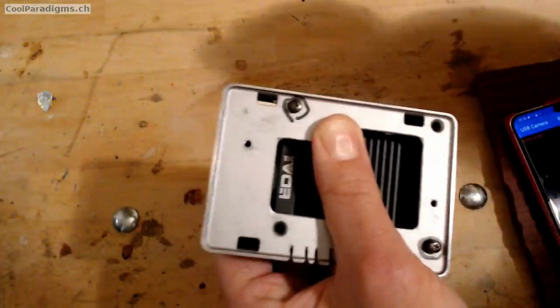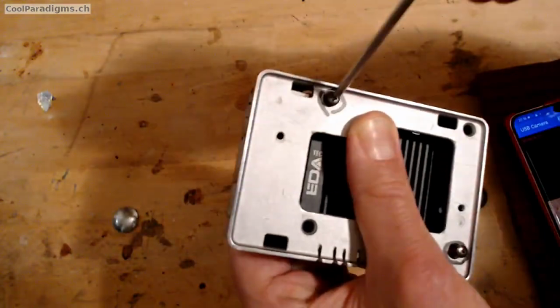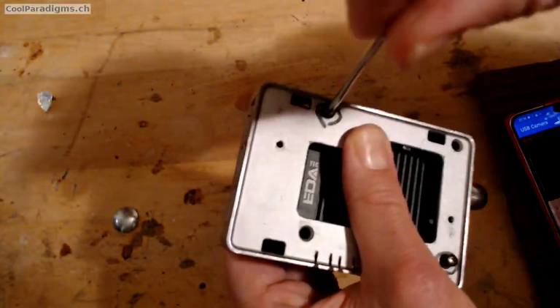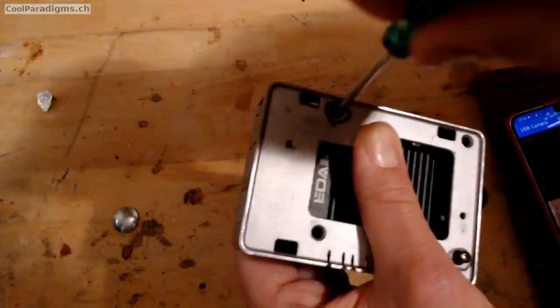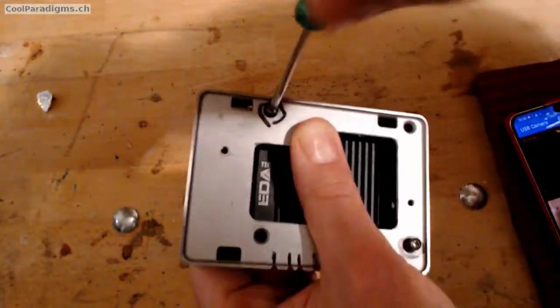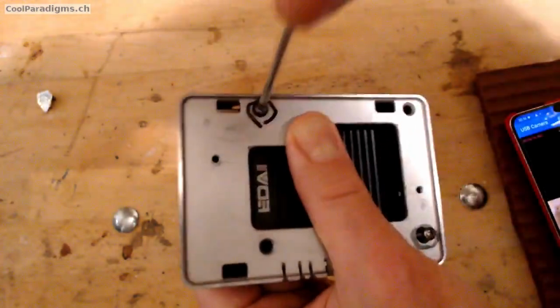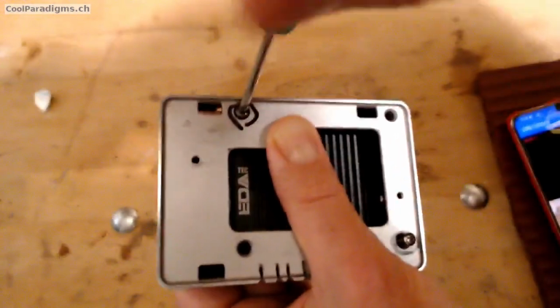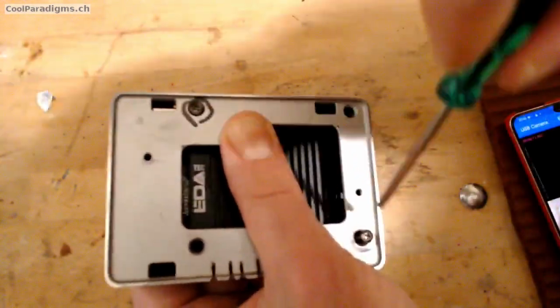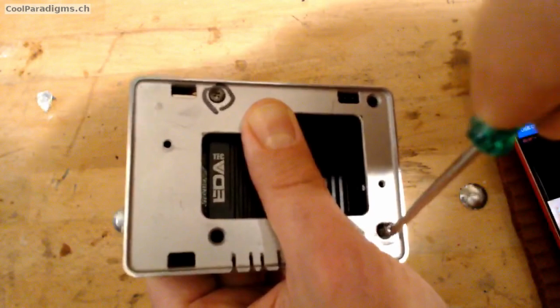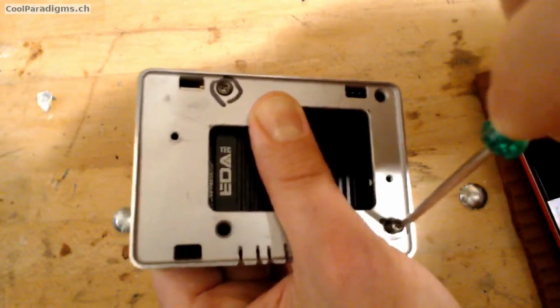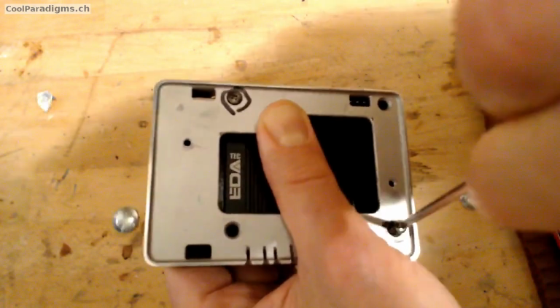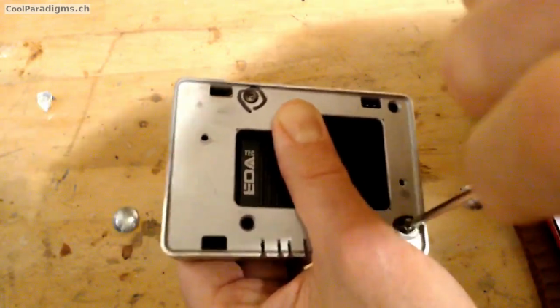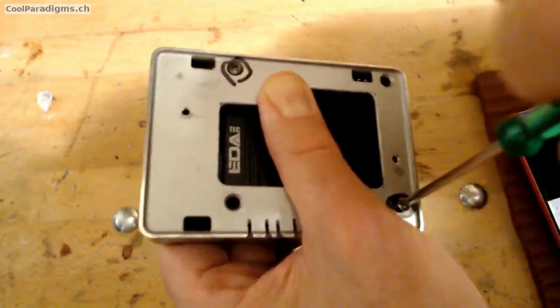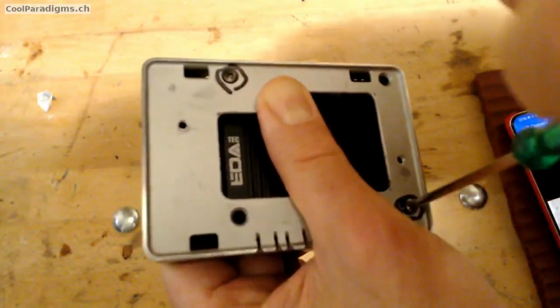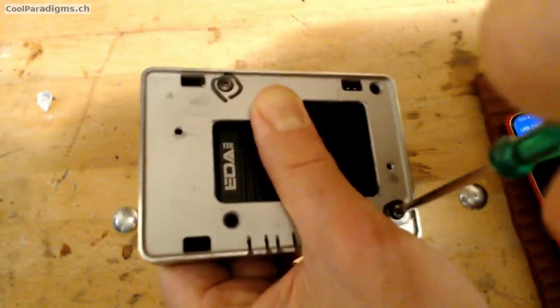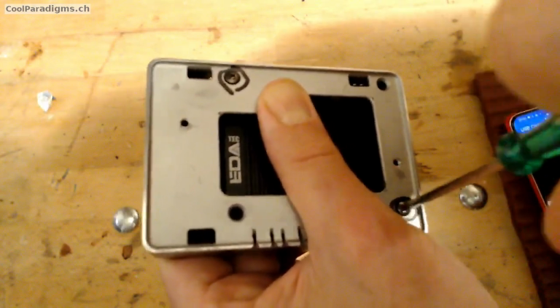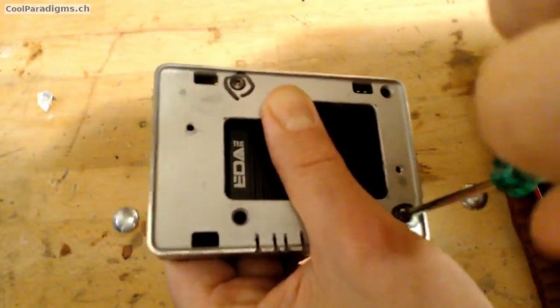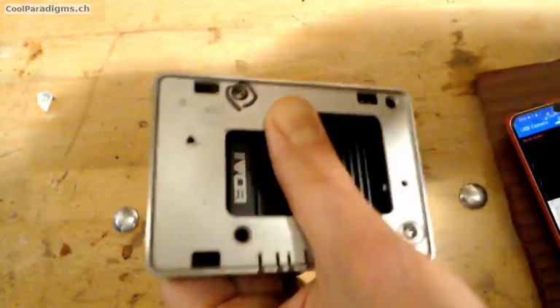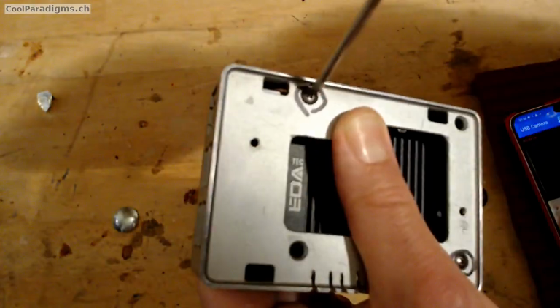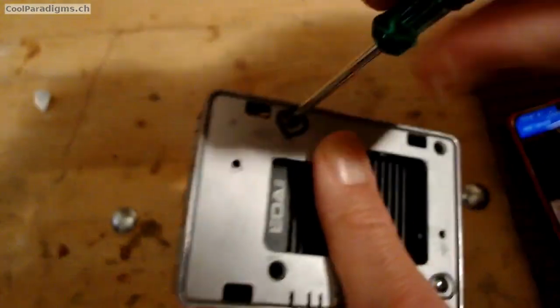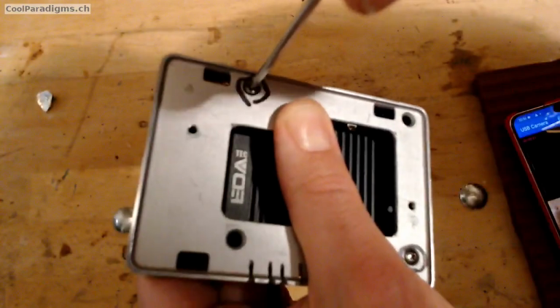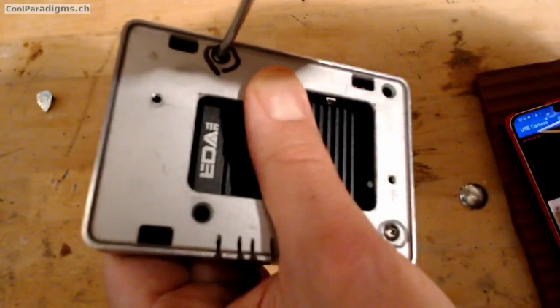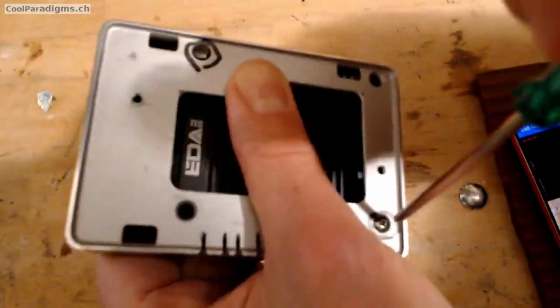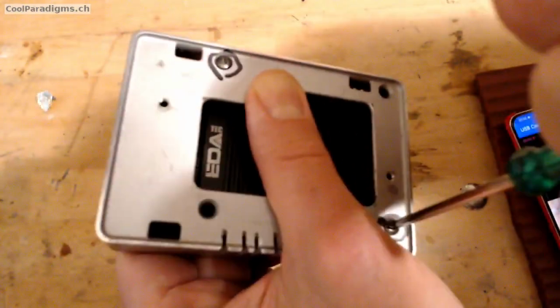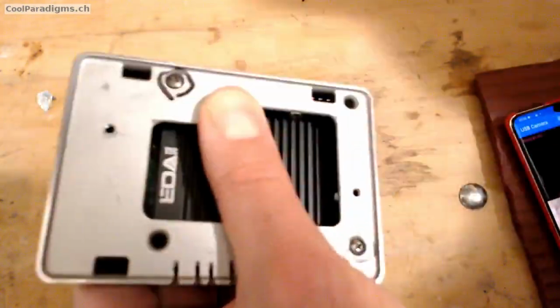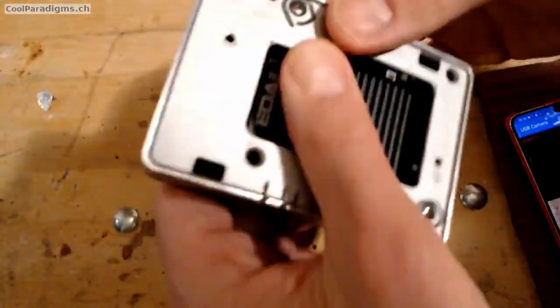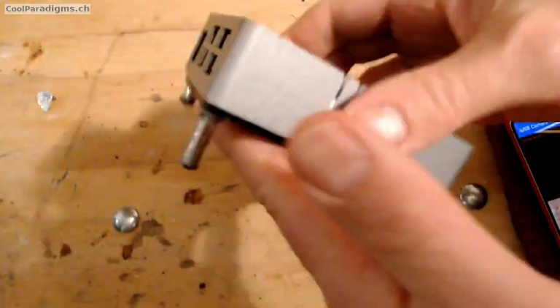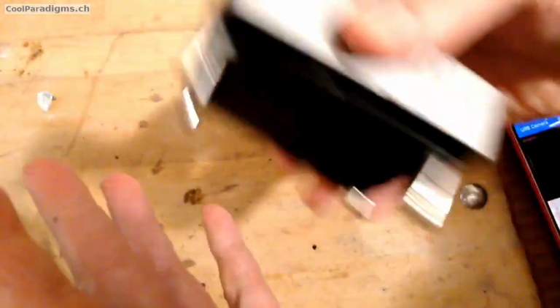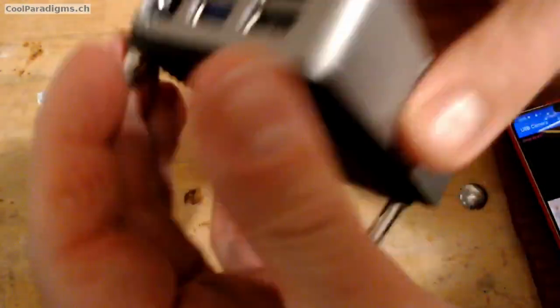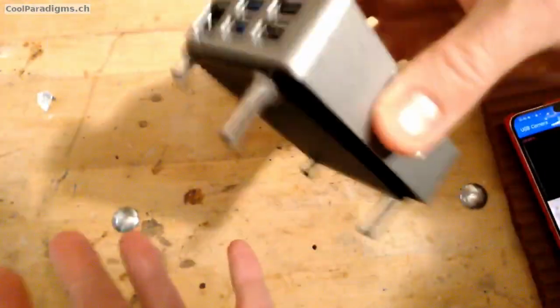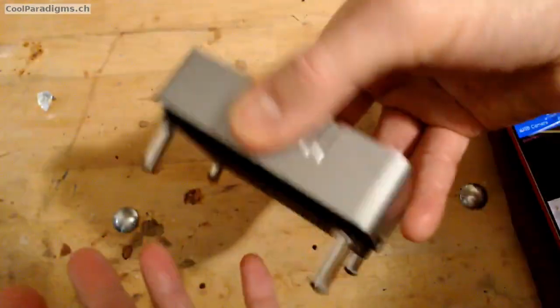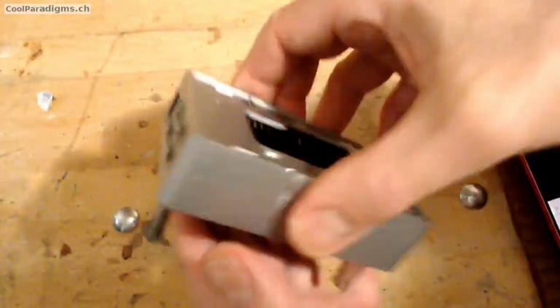Step 6. We can stabilize the FLIRK case with two 21.5mm long M2.5 screws going through the whole structure to get screwed into two of the four original holes of the aluminum open case.